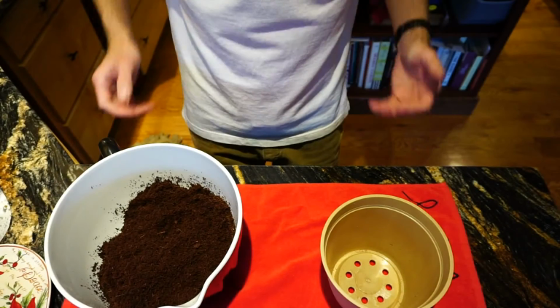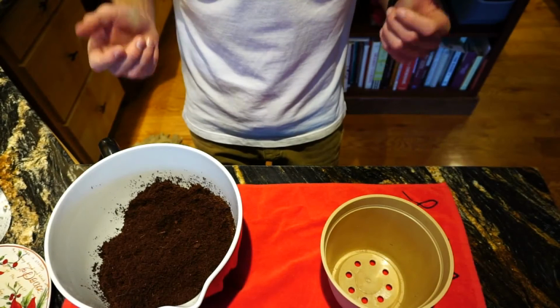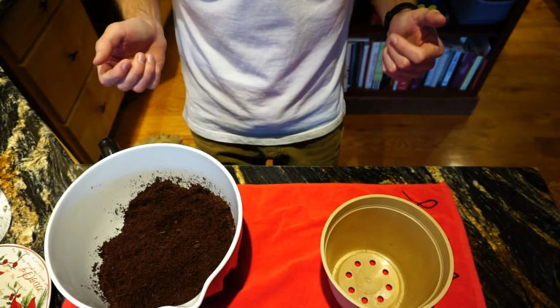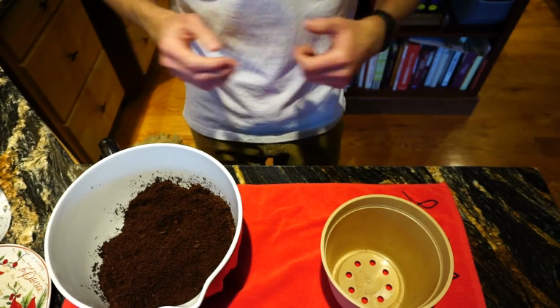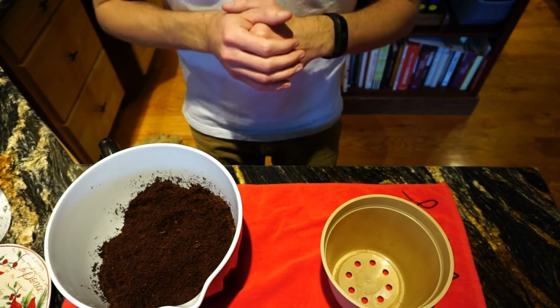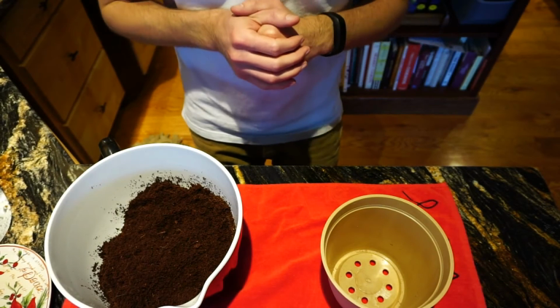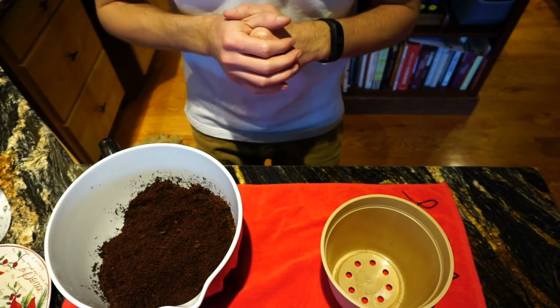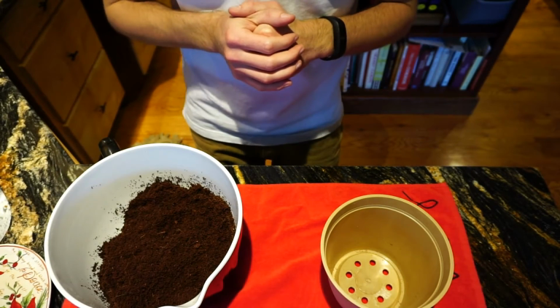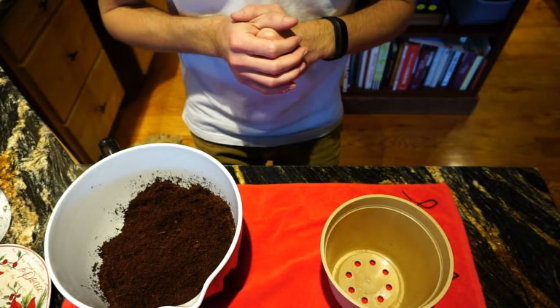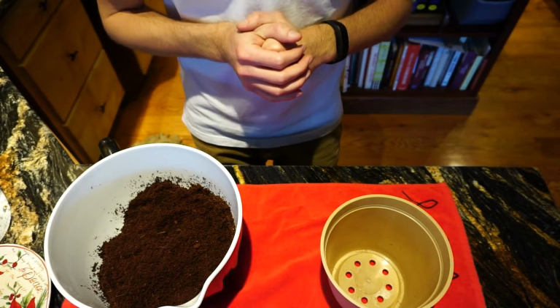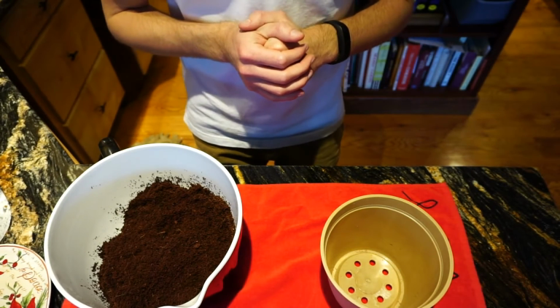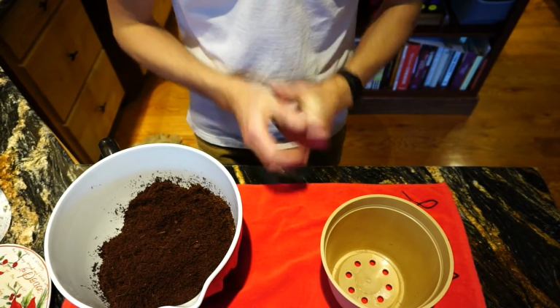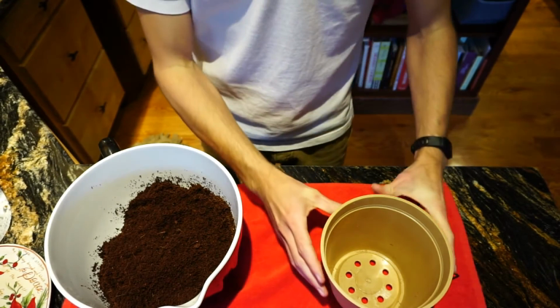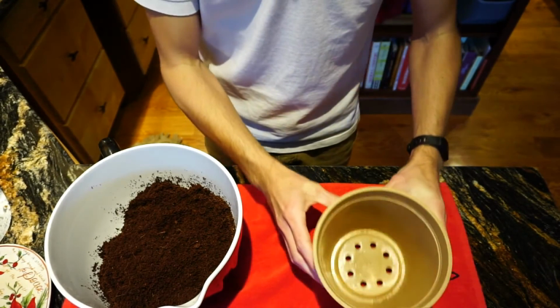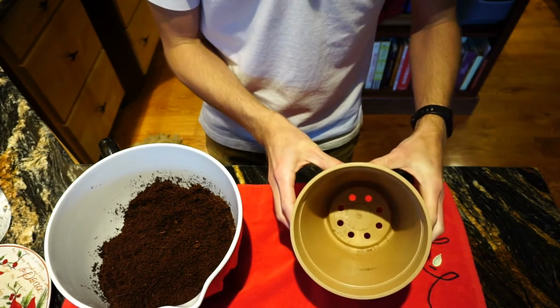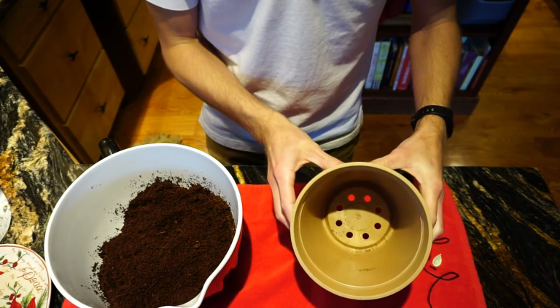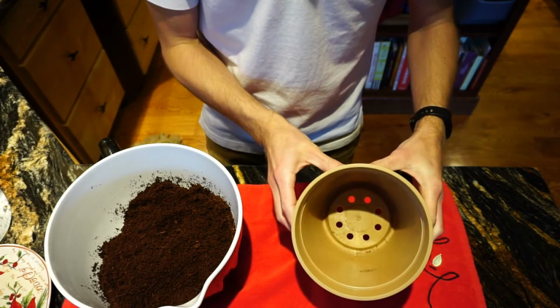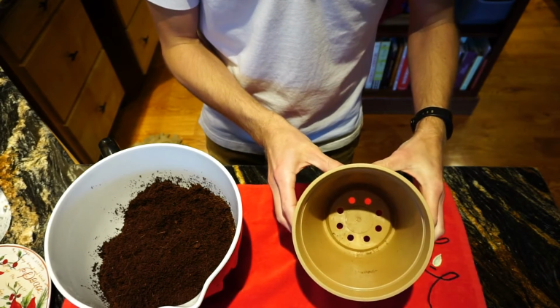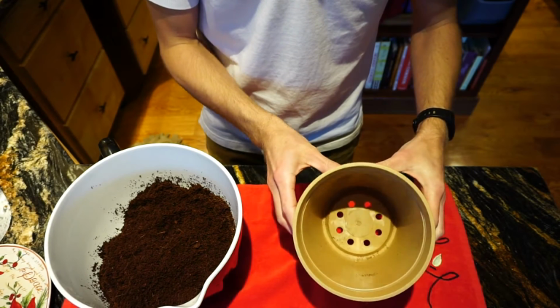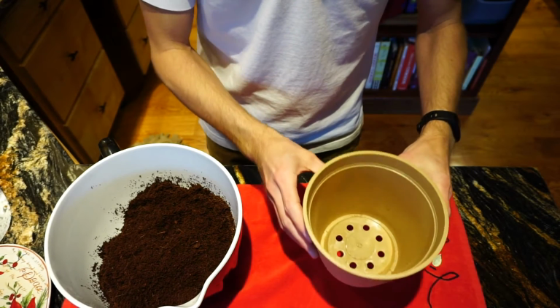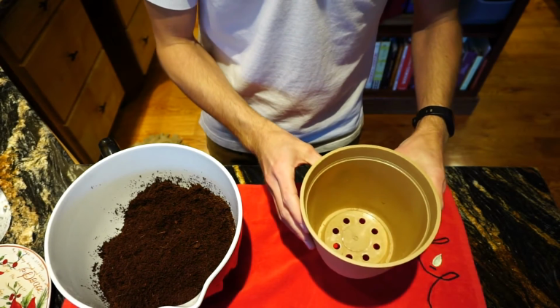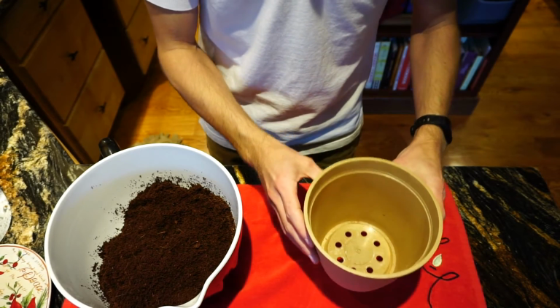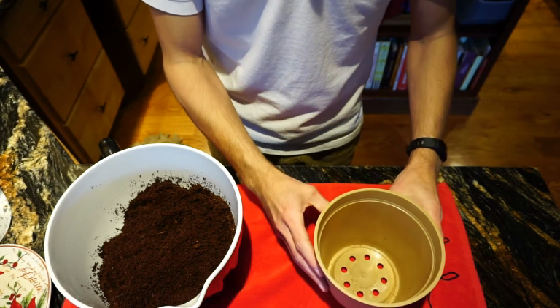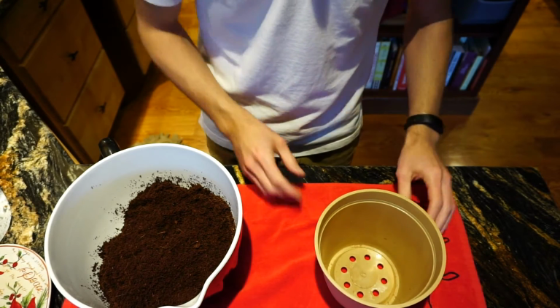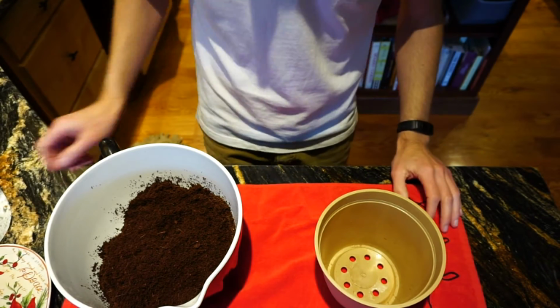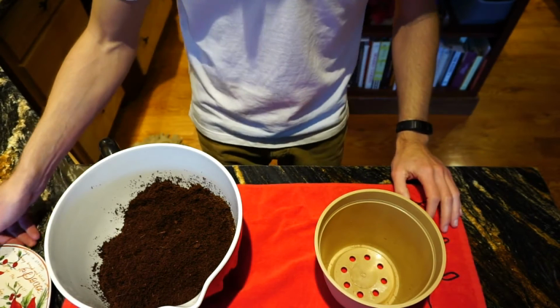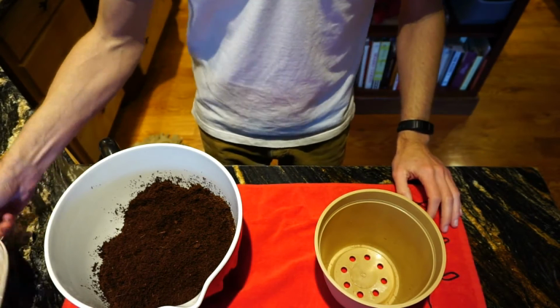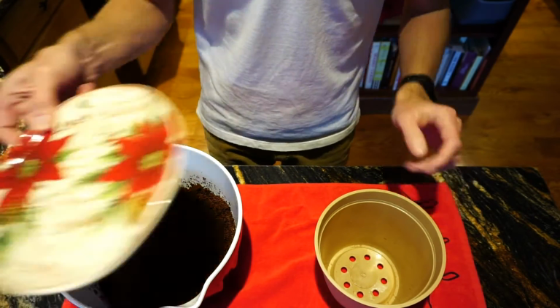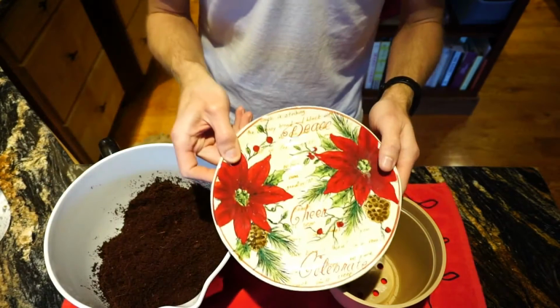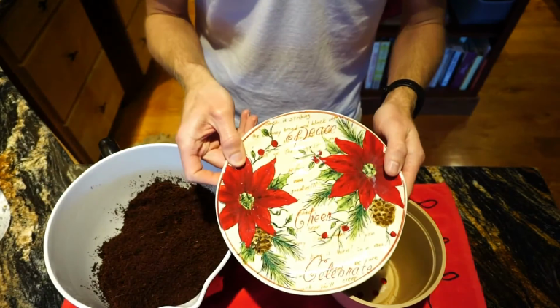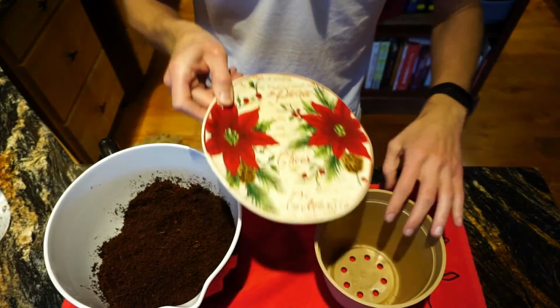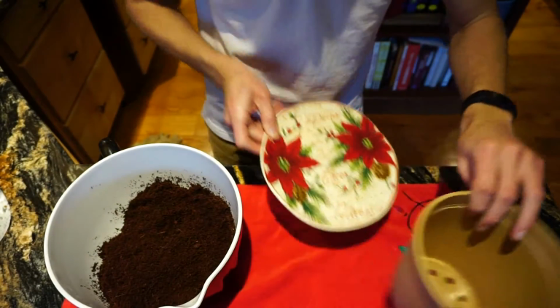Once this is done, fill your pot halfway with the expanded media. Remember, your pot does have holes in the bottom, so you'll want to place it on a saucer at this time. I've chosen to use a holiday saucer.